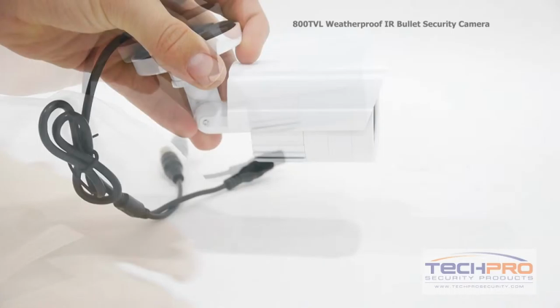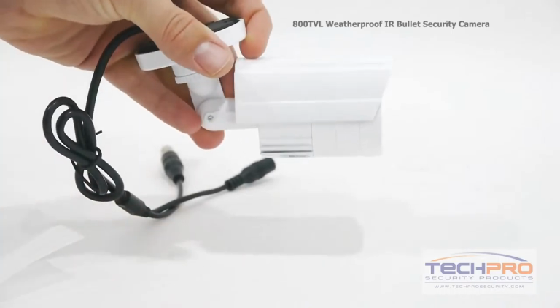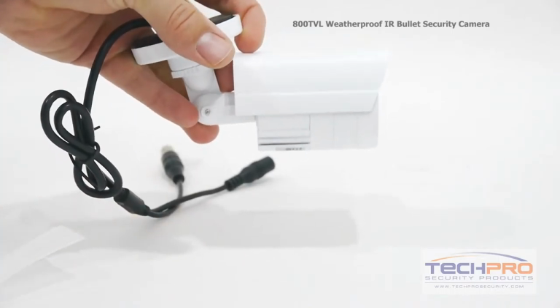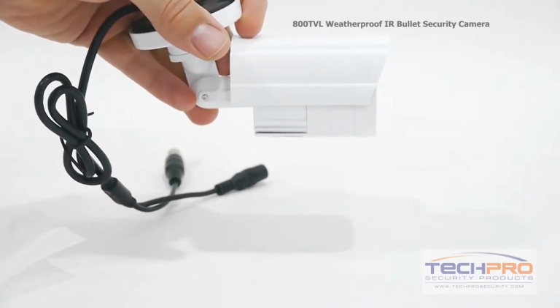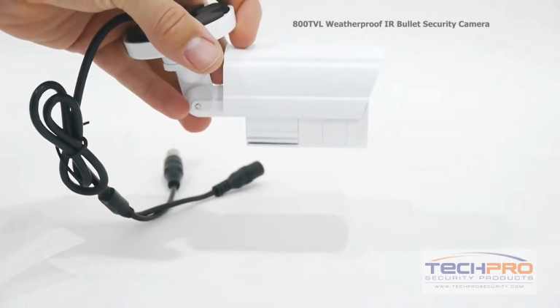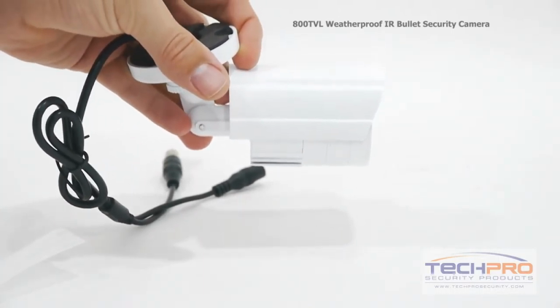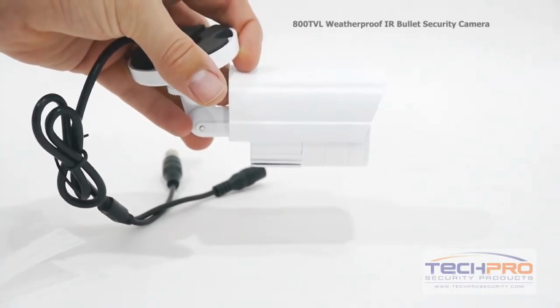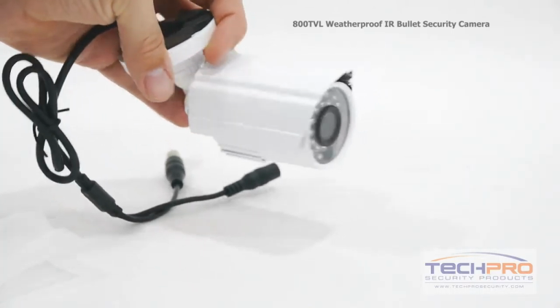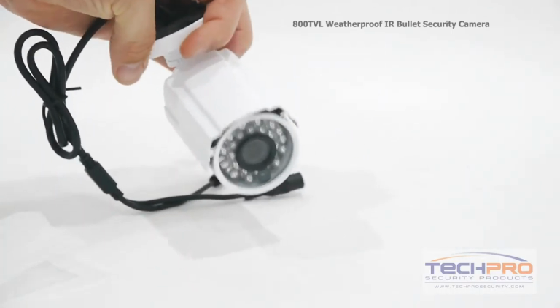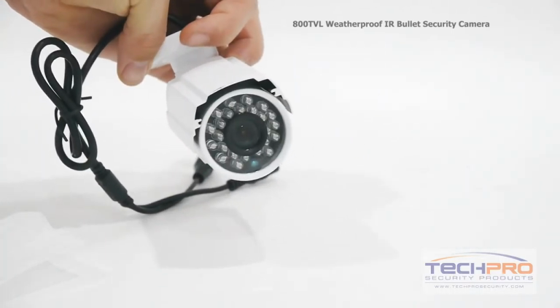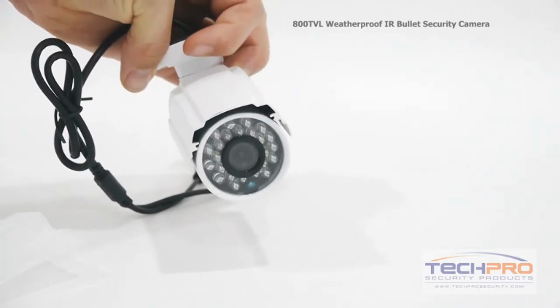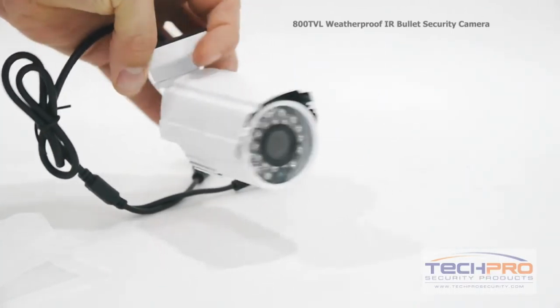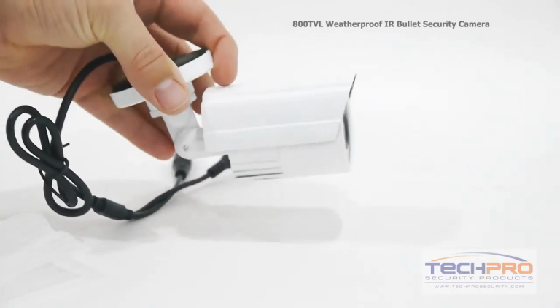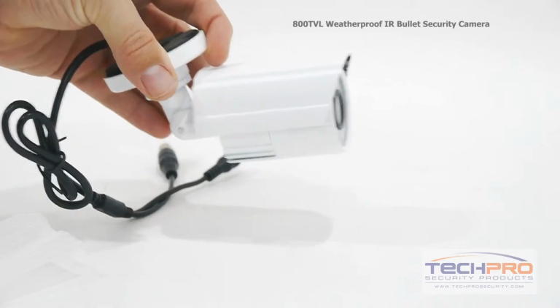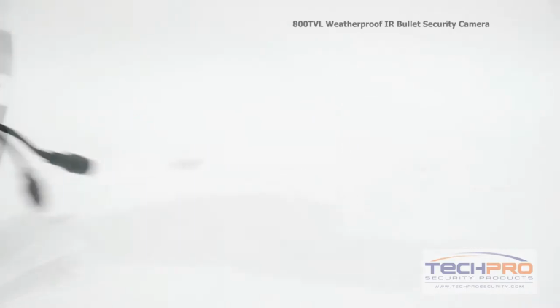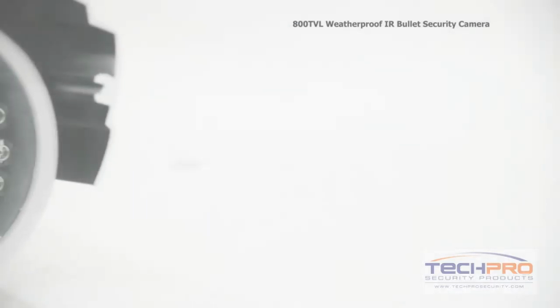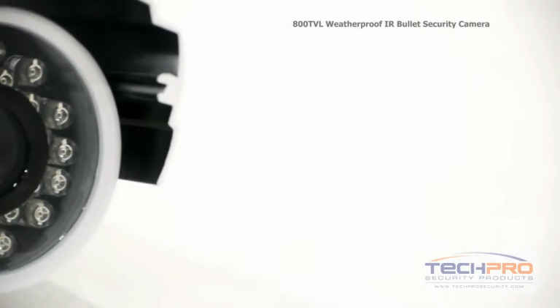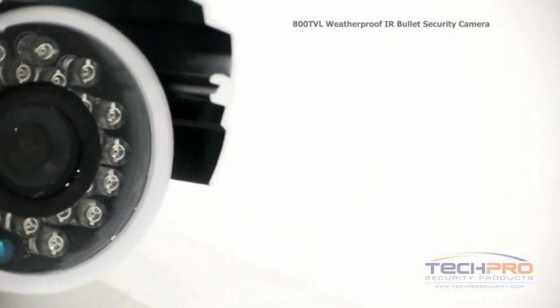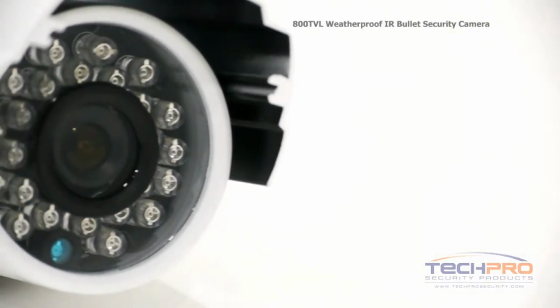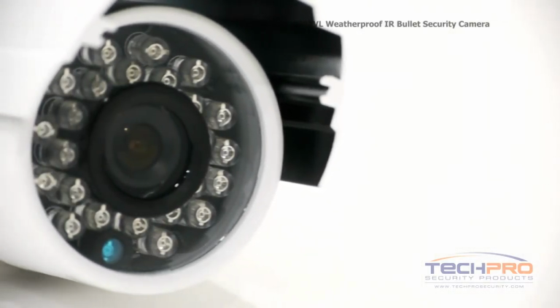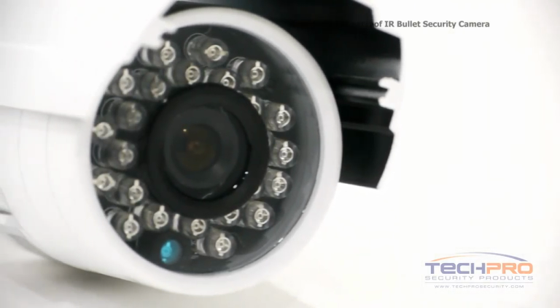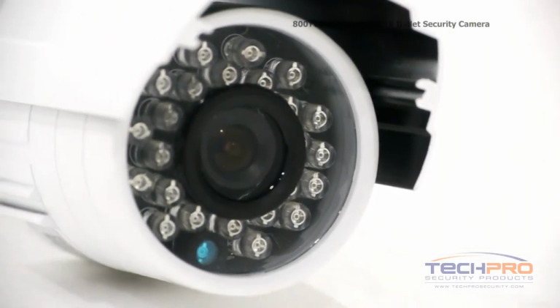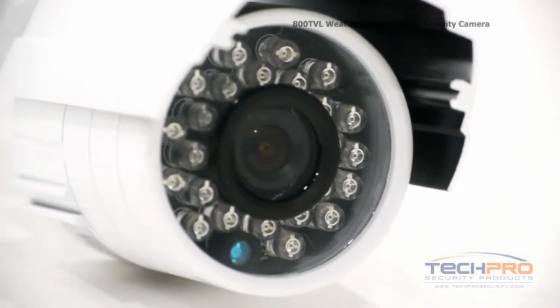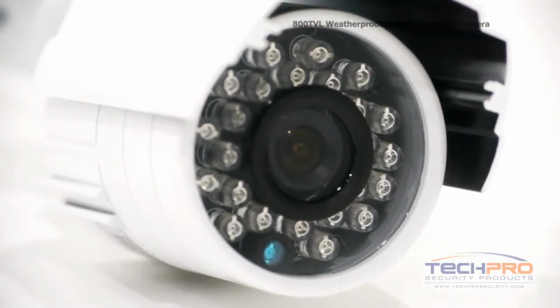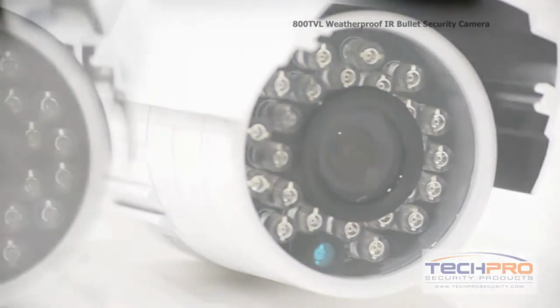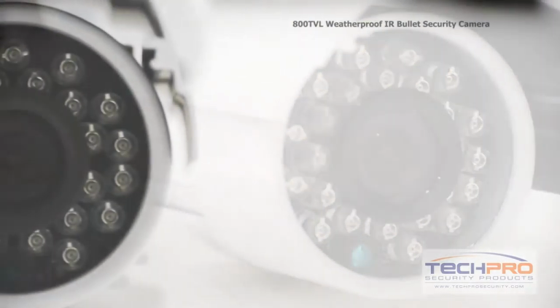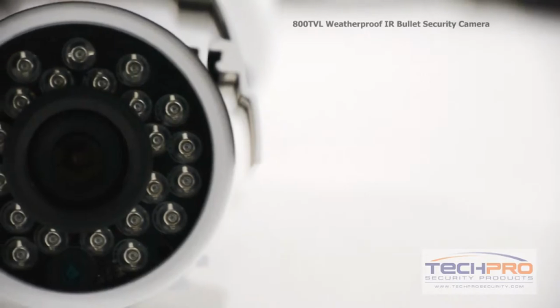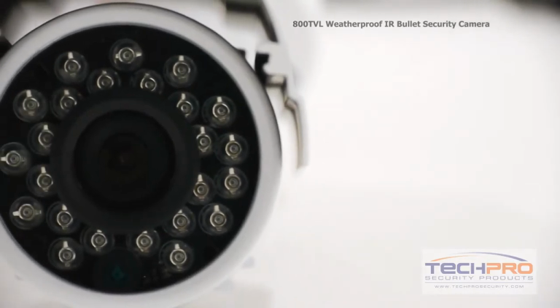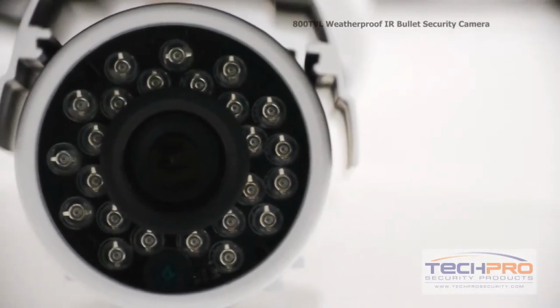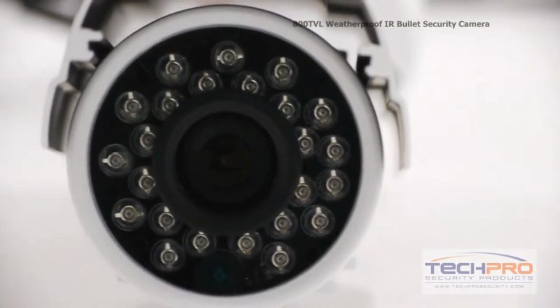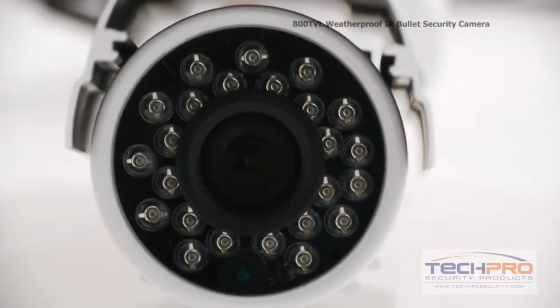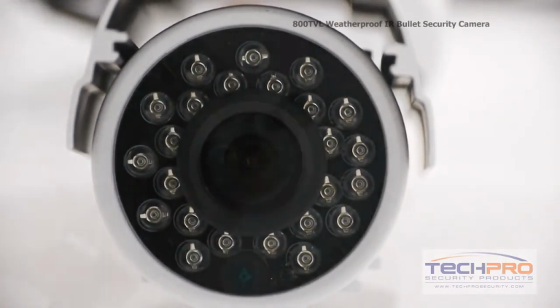This camera has a 3.6 millimeter fixed lens and a 1/3 inch CMOS image sensor. The camera has an IR distance of 50 feet, so it can see up to 50 feet in total darkness with 24 infrared LEDs that turn on automatically in low light.